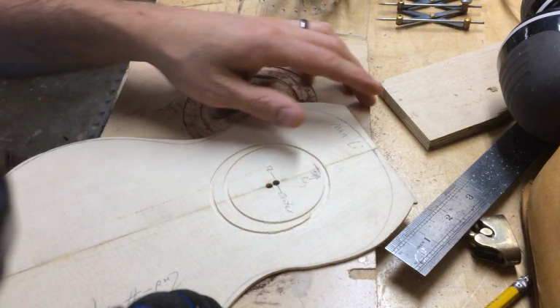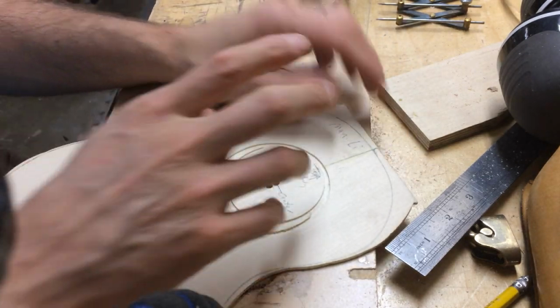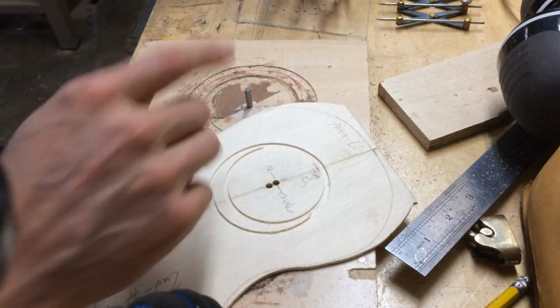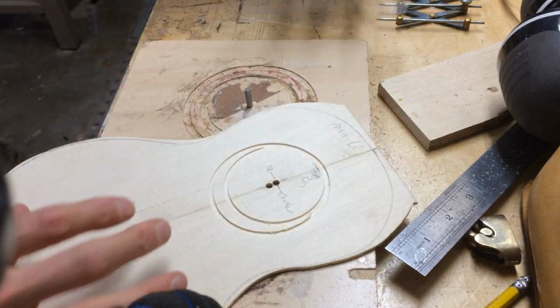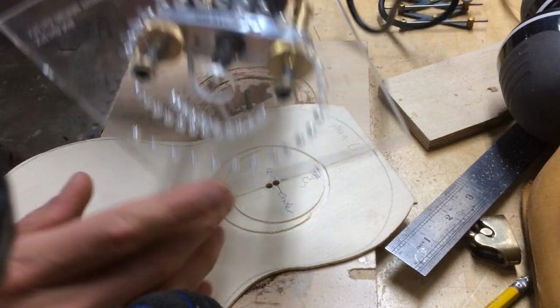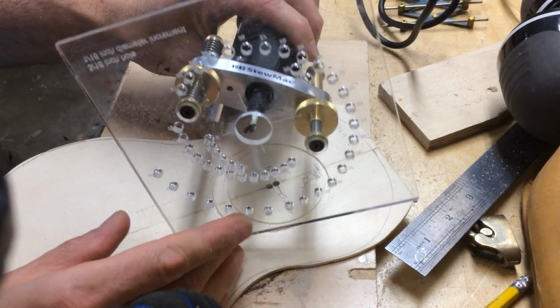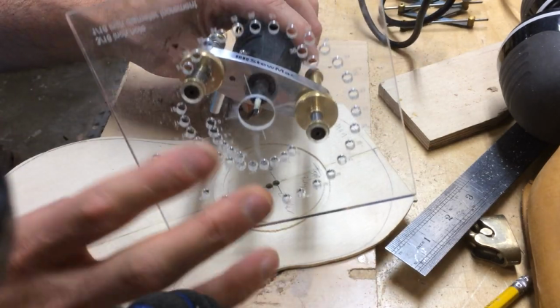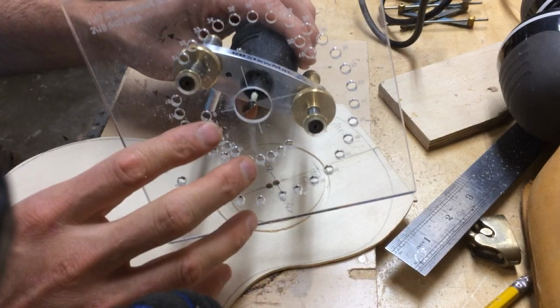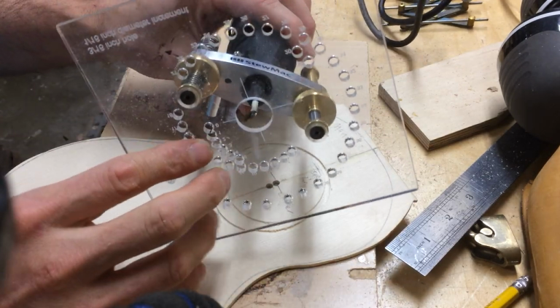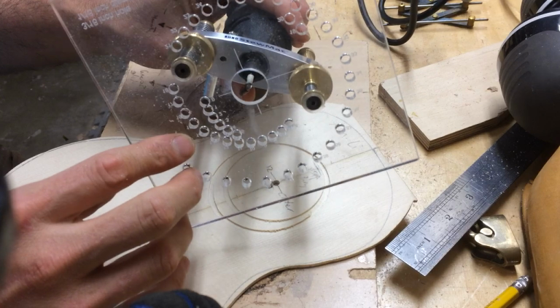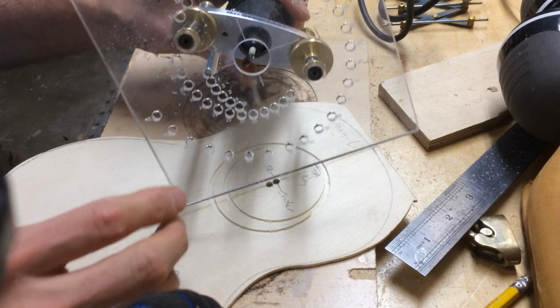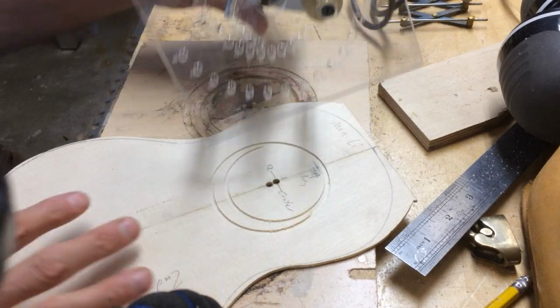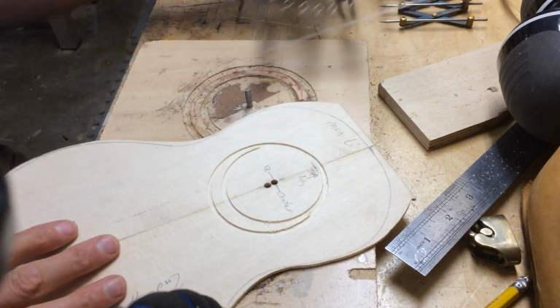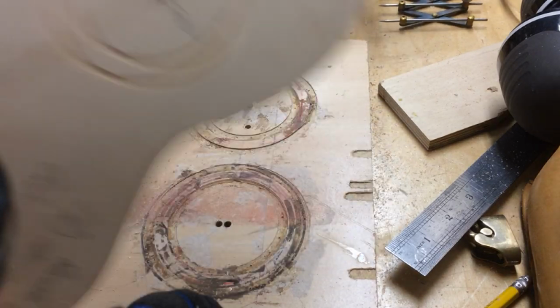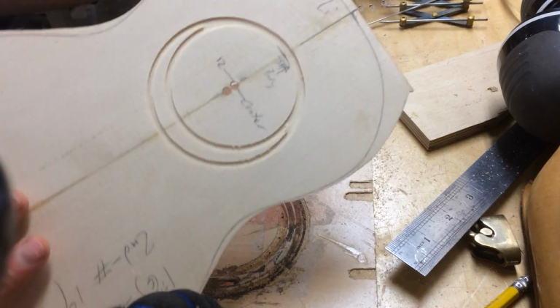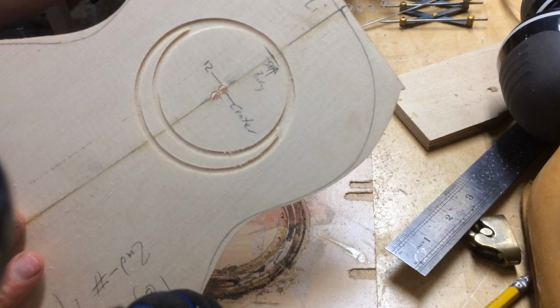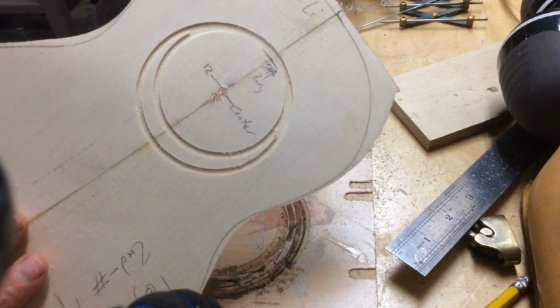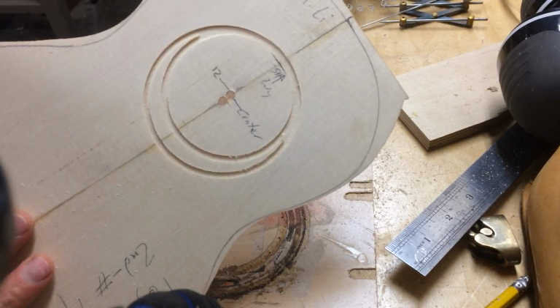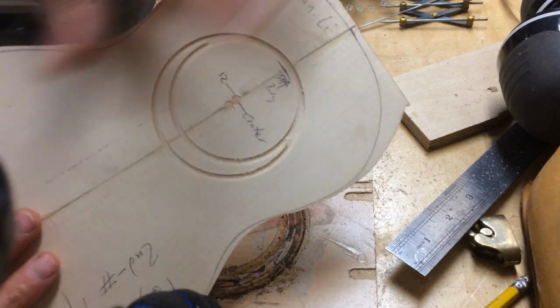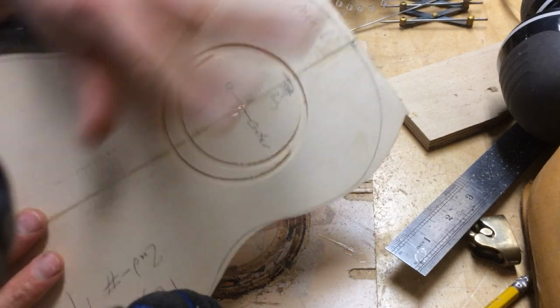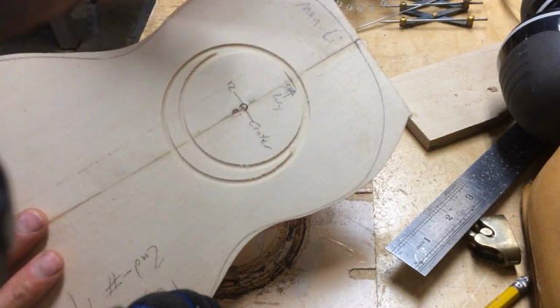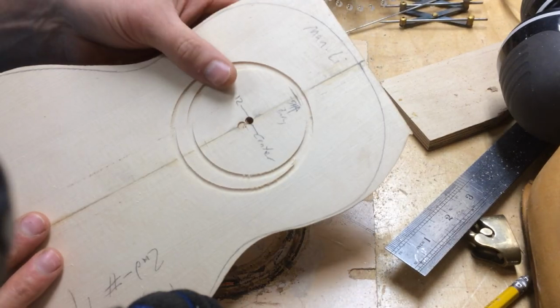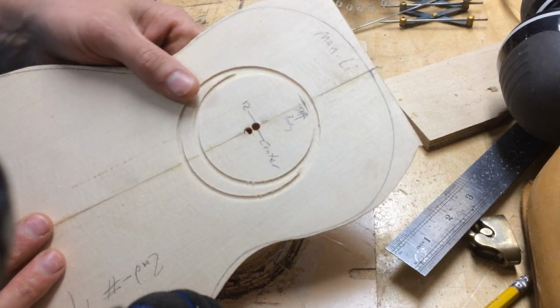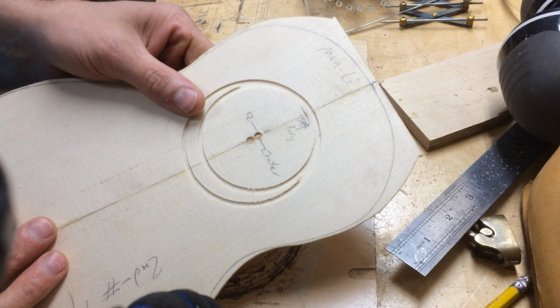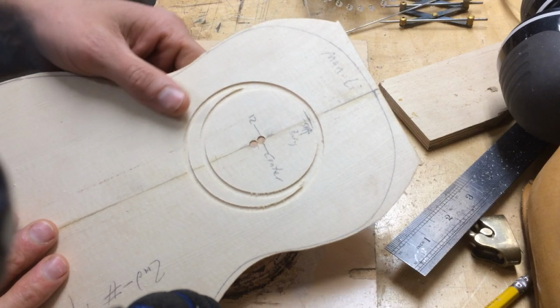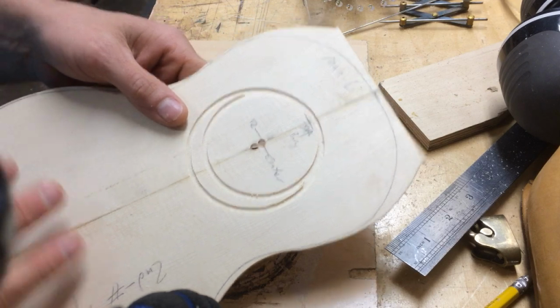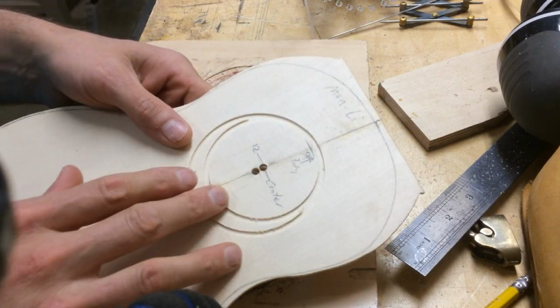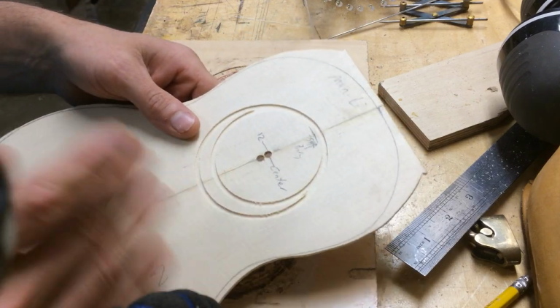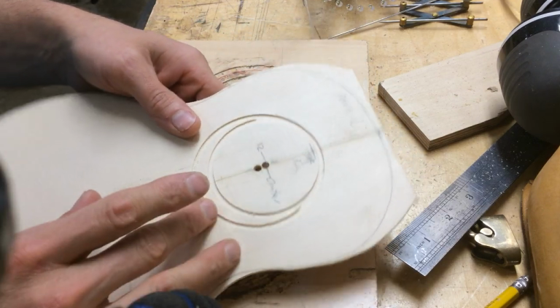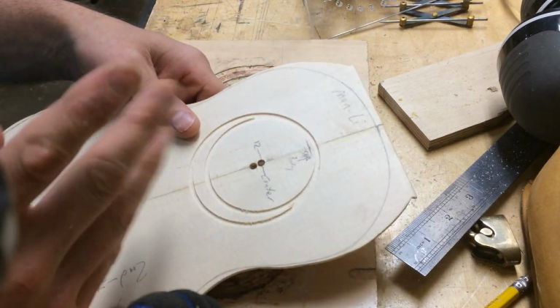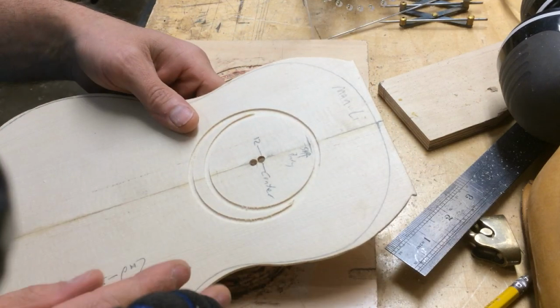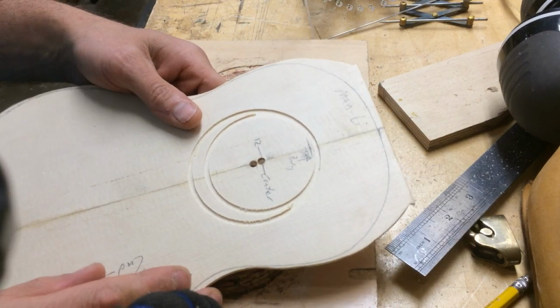The beauty of this jig is you can do it either way — you can make the rosette first and then cut the channel, or cut the channel and then make the rosette.